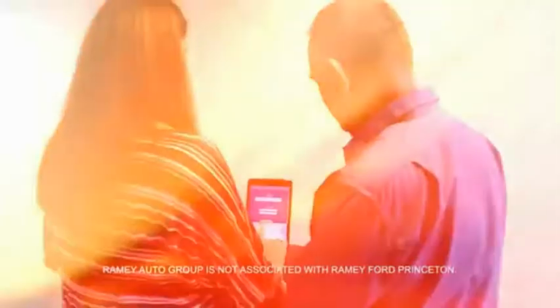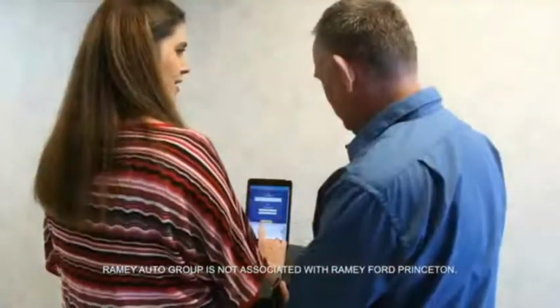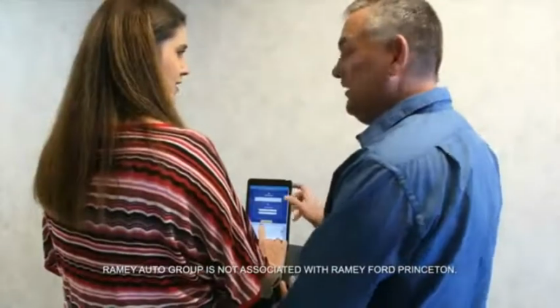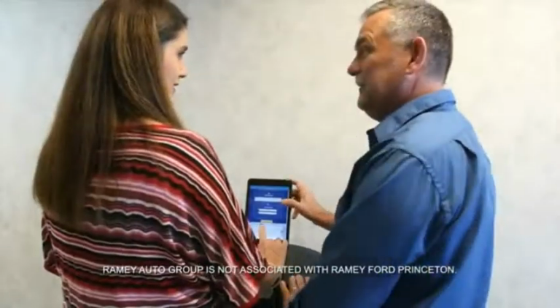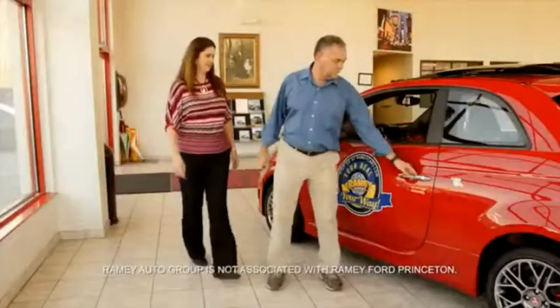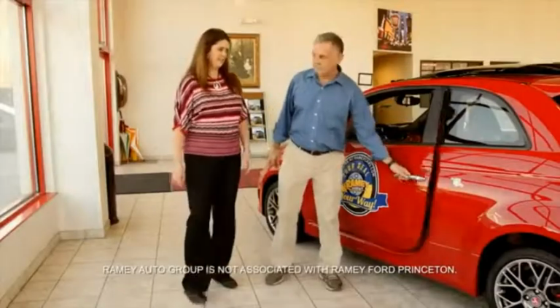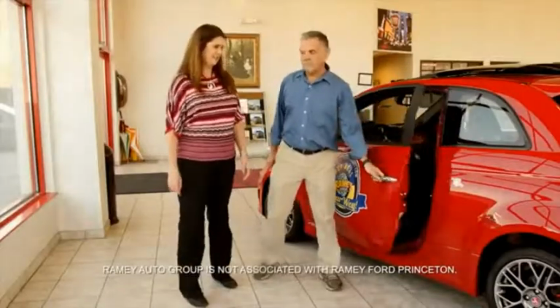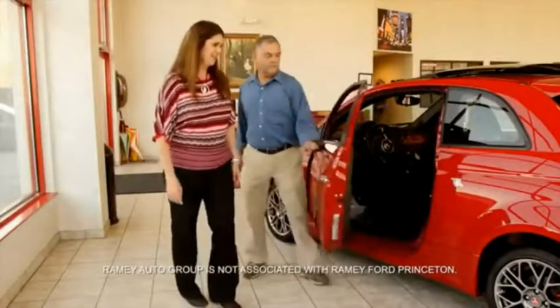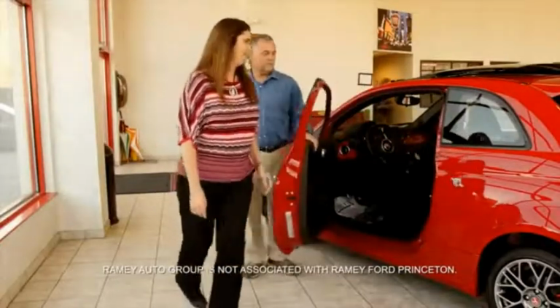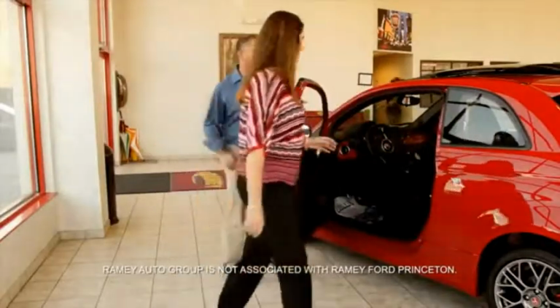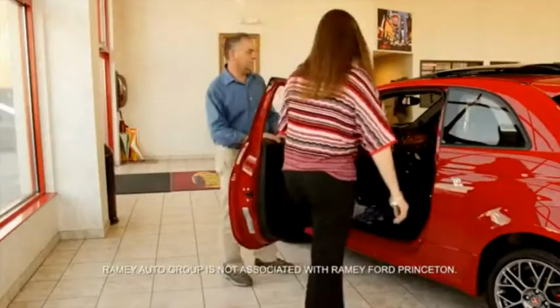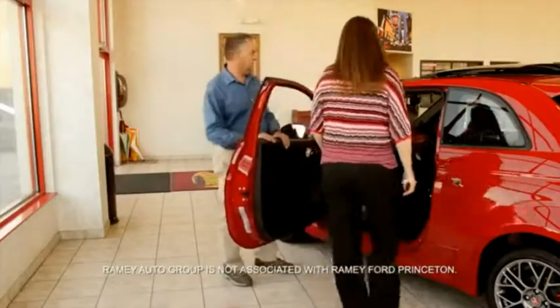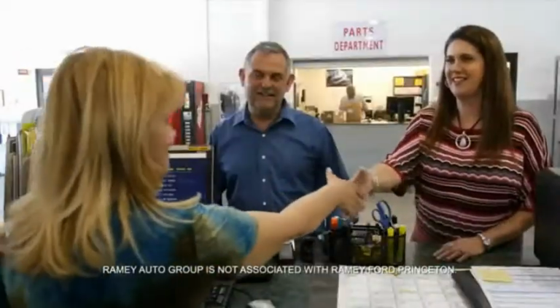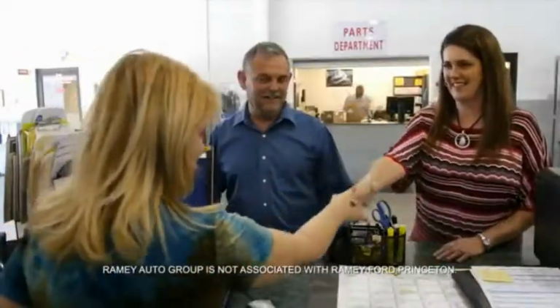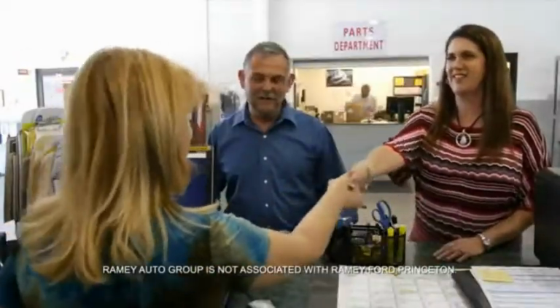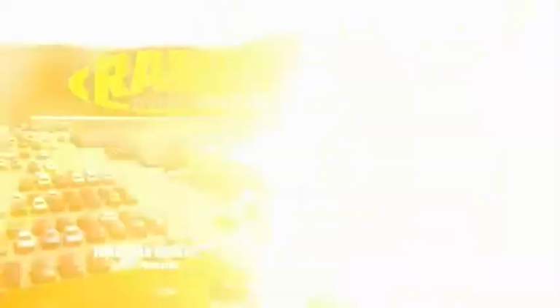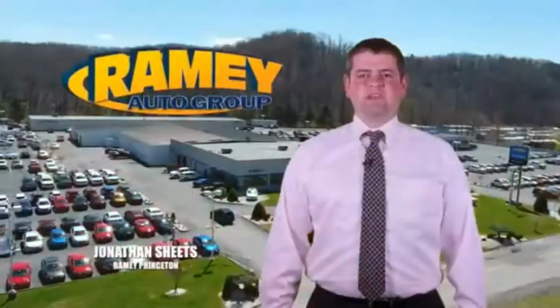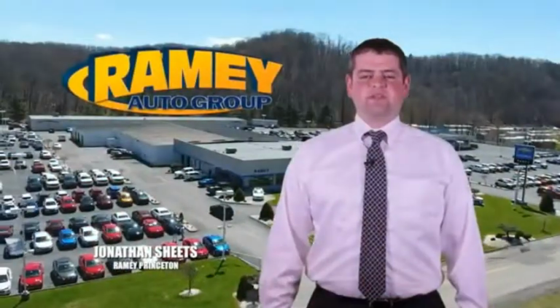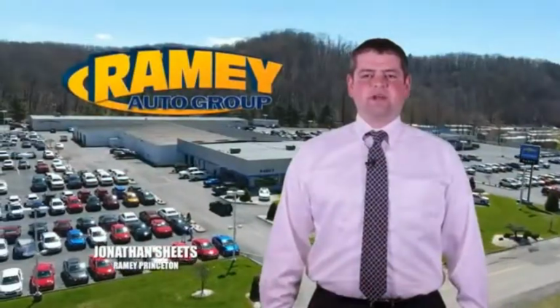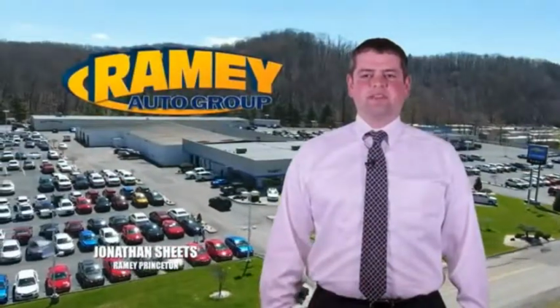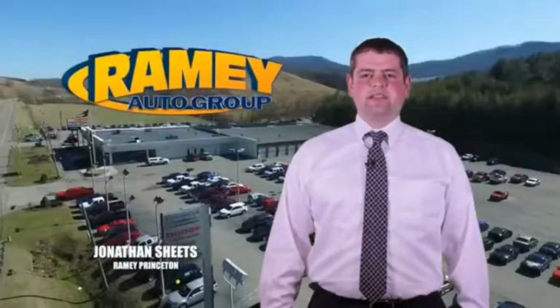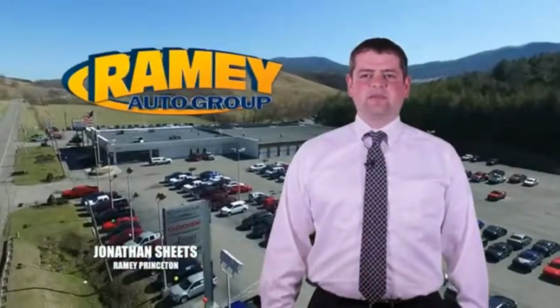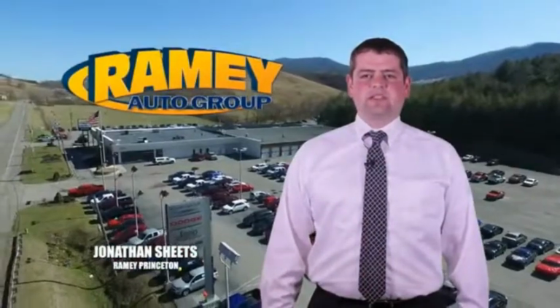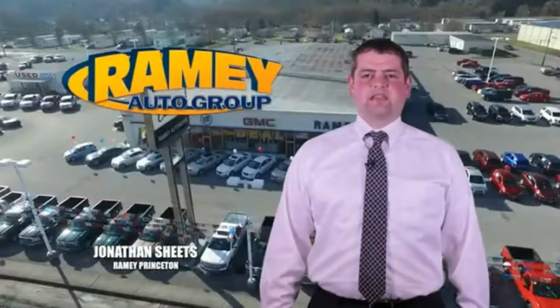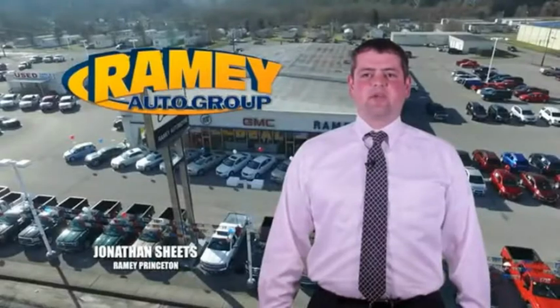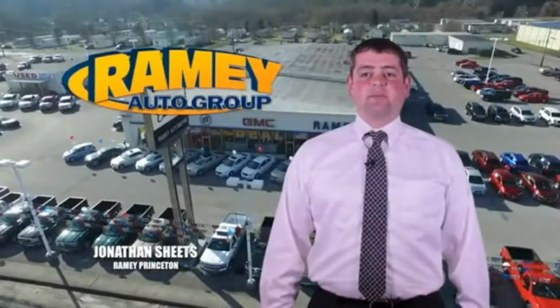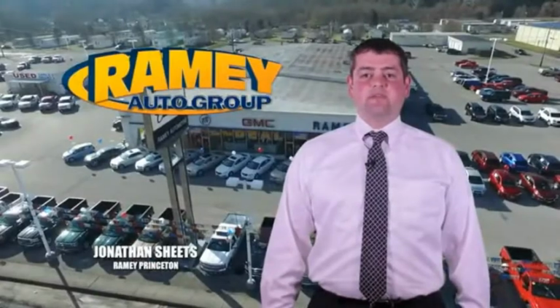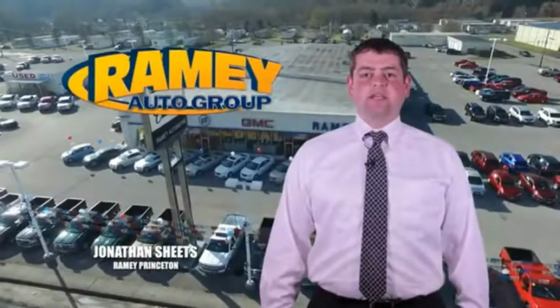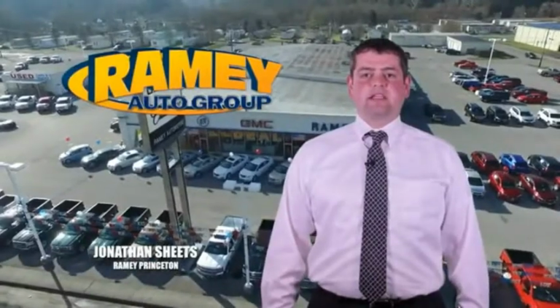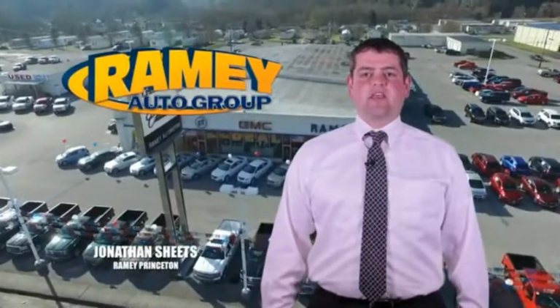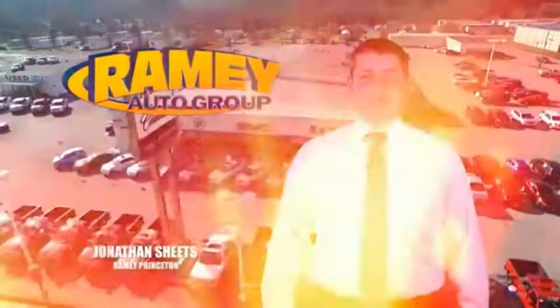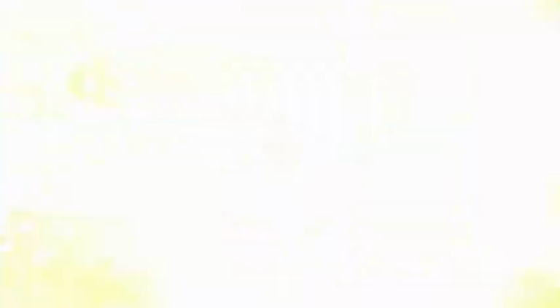From your first car to your retirement, the Ramey family will make sure you're treated fair and taken care of throughout life's journey. Visit our stores in Ramey Row on Princeton, Tassel, and Richlands, where you can shop 10 different franchises and over 1,000 pre-owned.